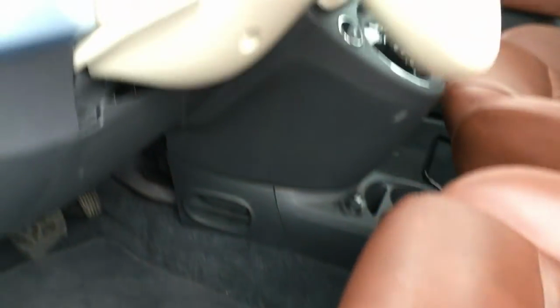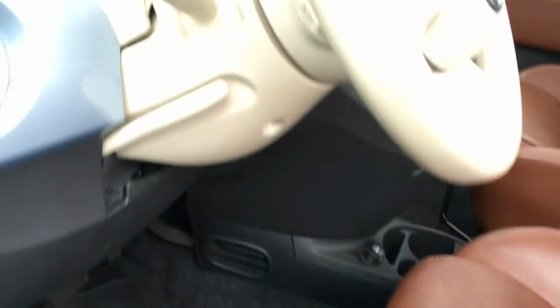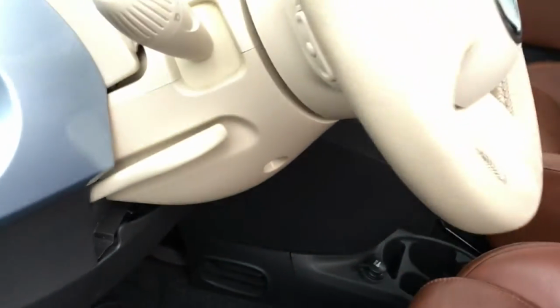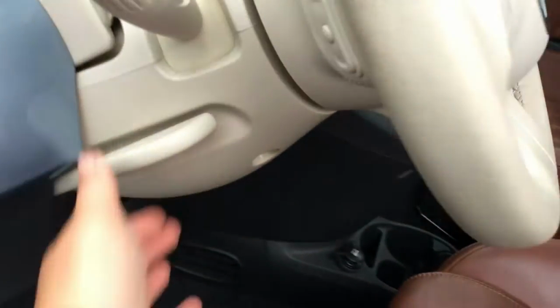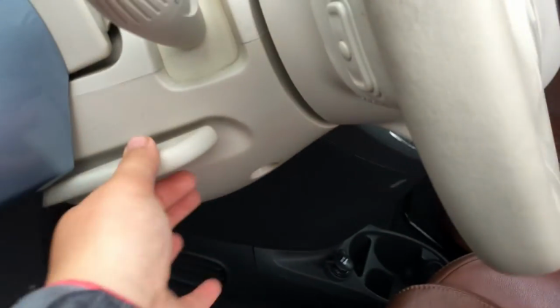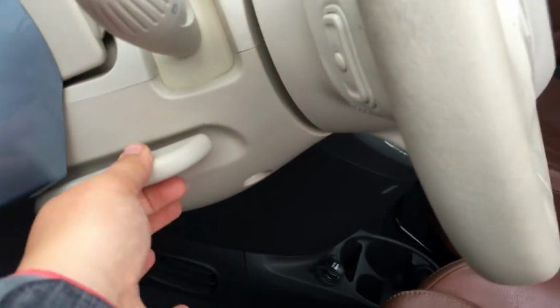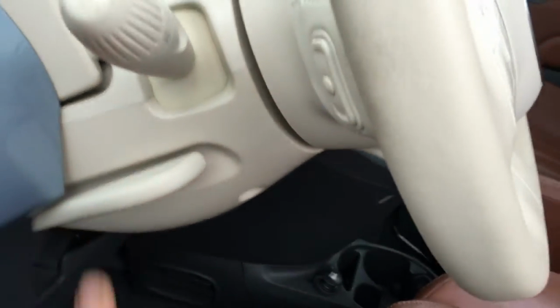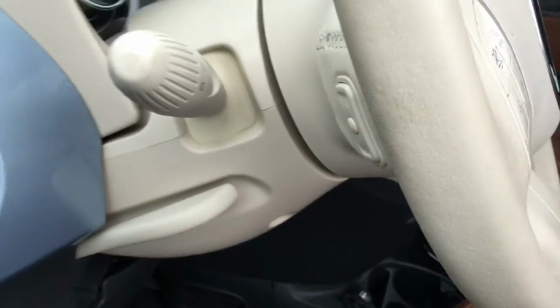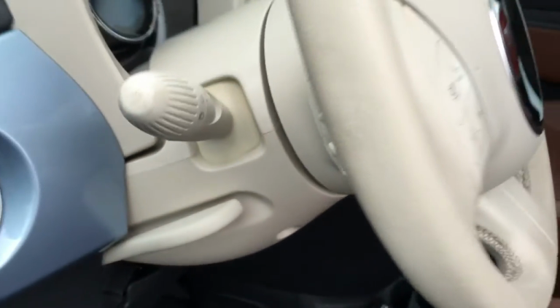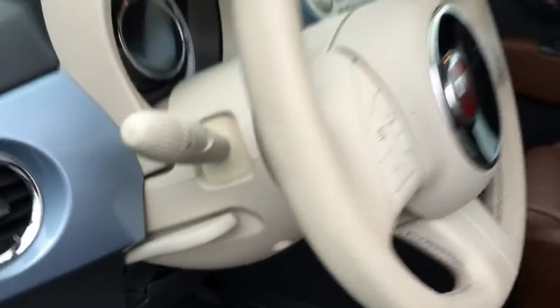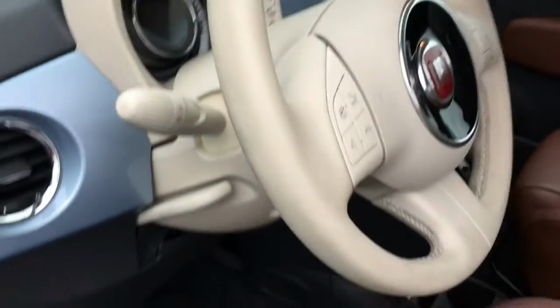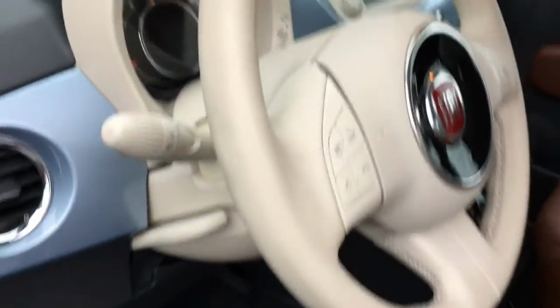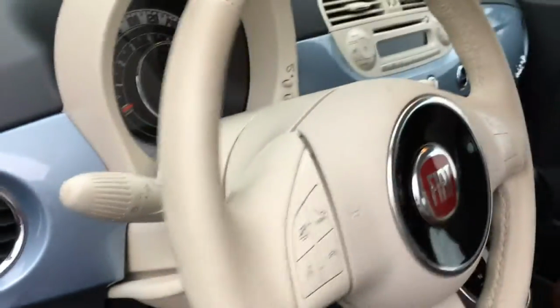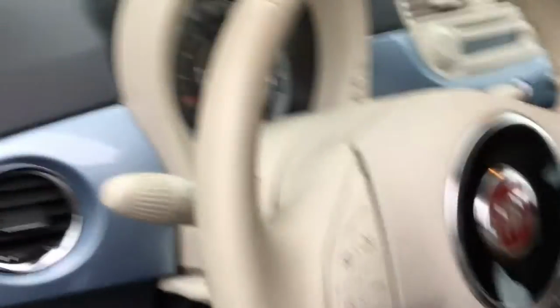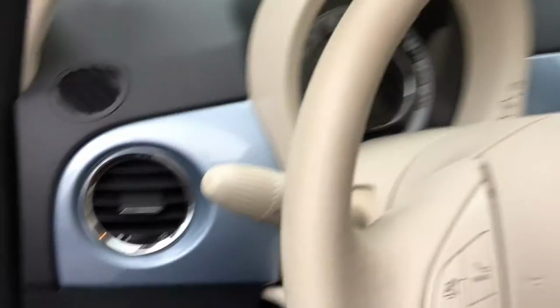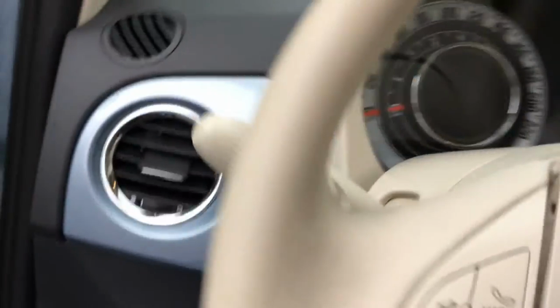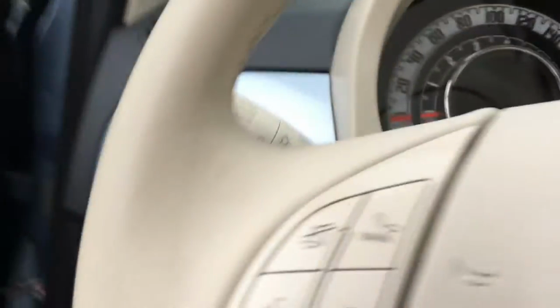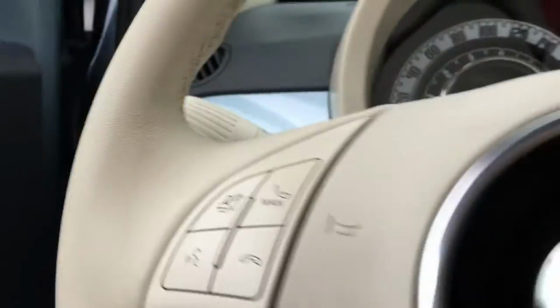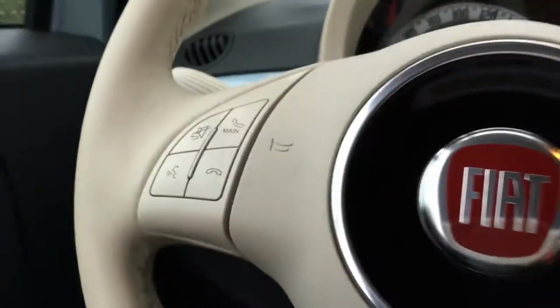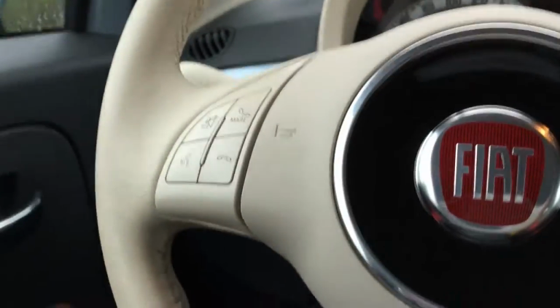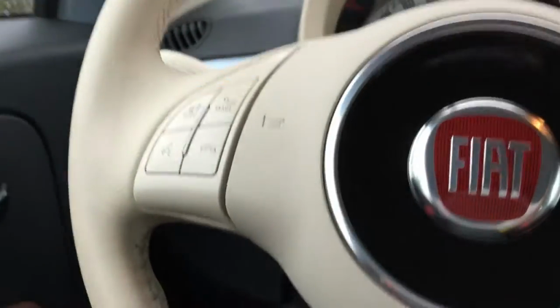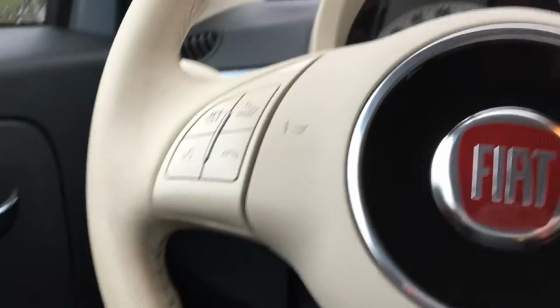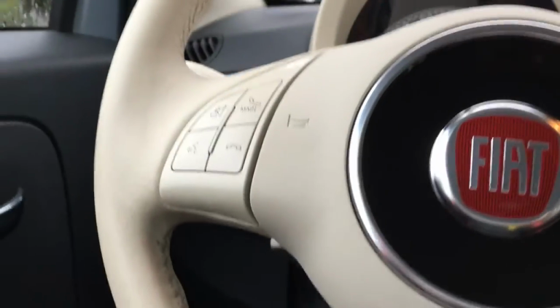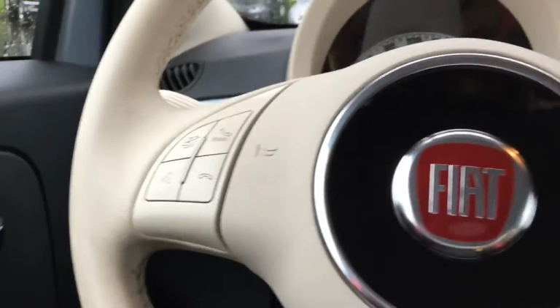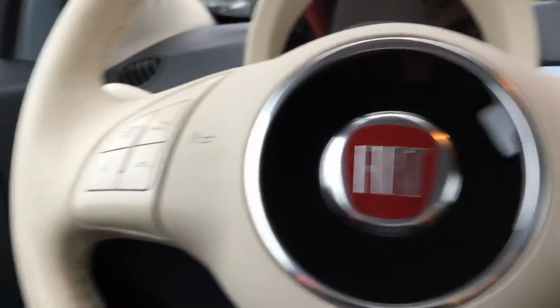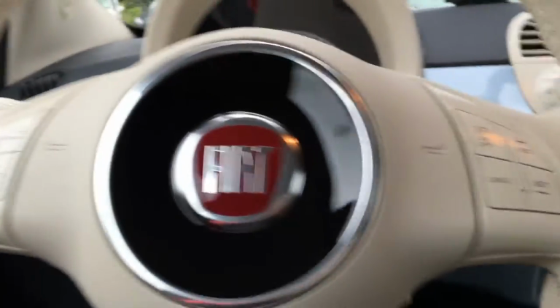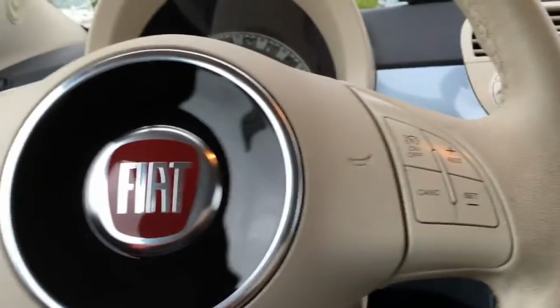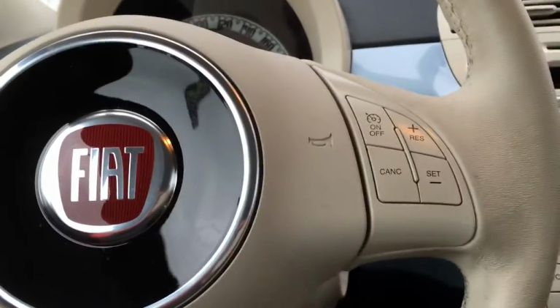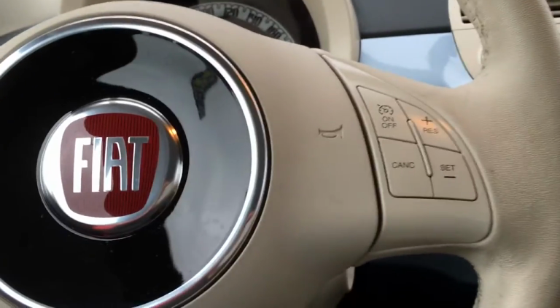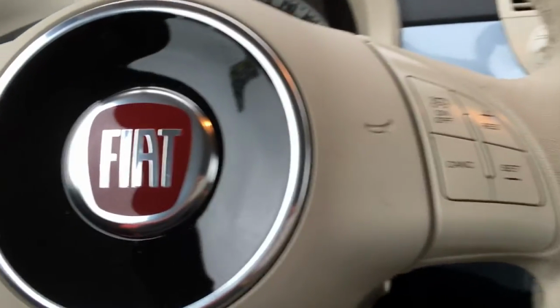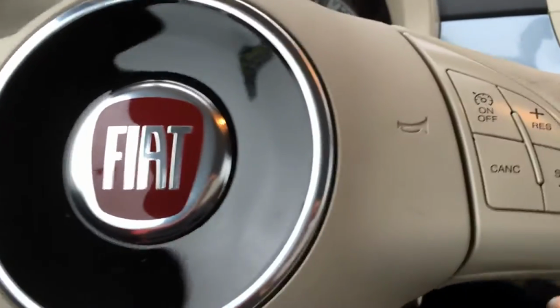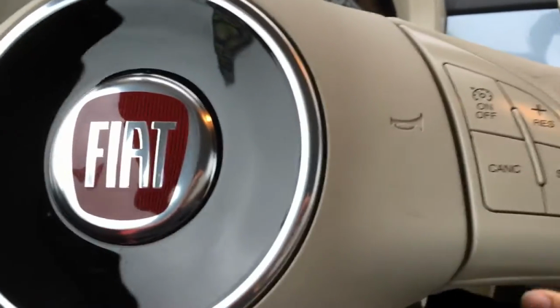Beside the steering wheel, you have the lever on the side to tilt the steering wheel's position. On the face of the steering wheel, you have your hands-free communication, as well as your cruise control.